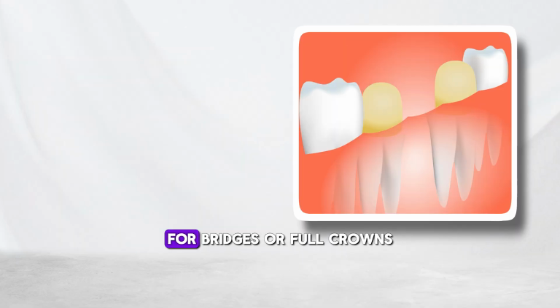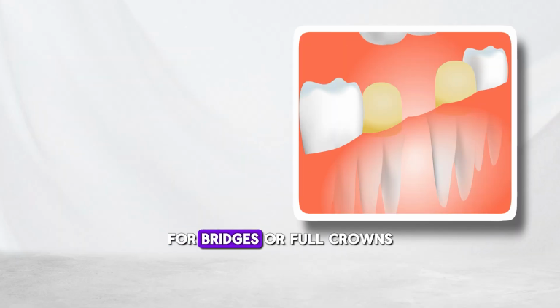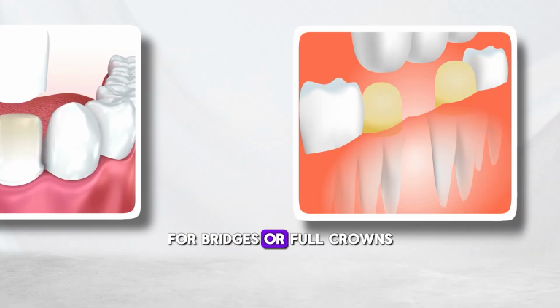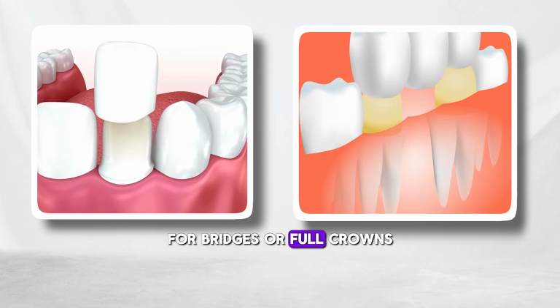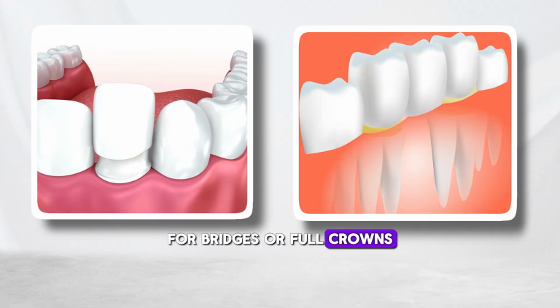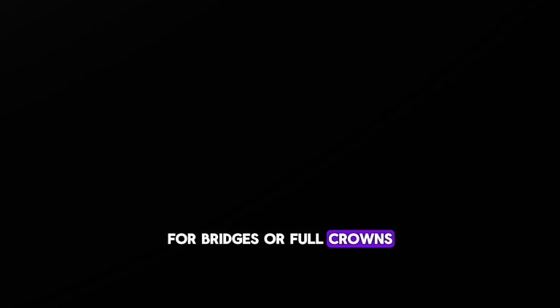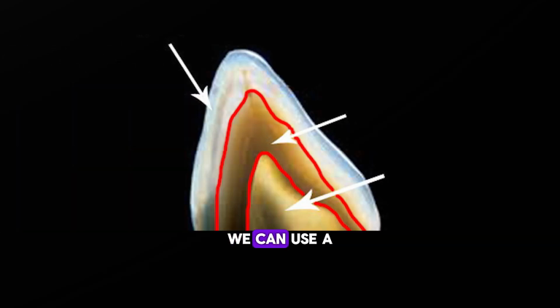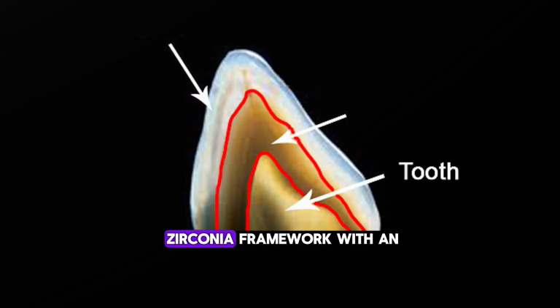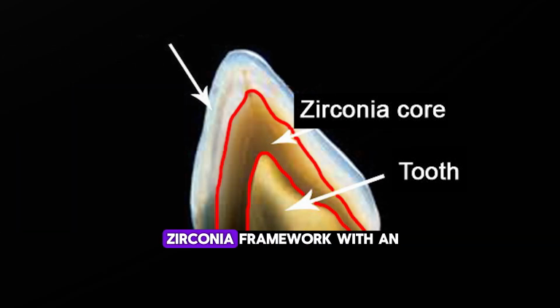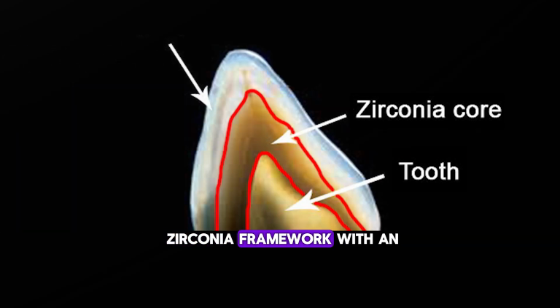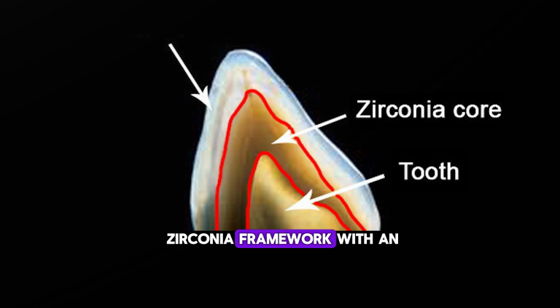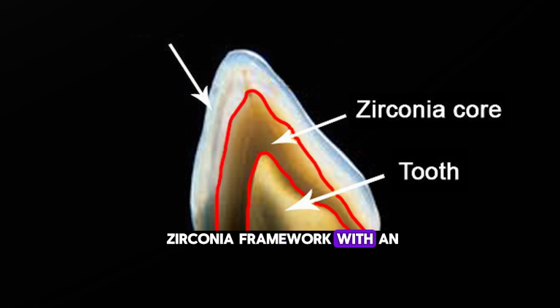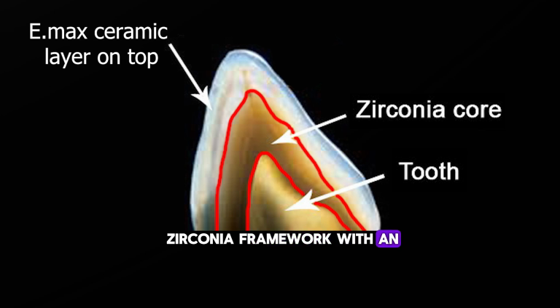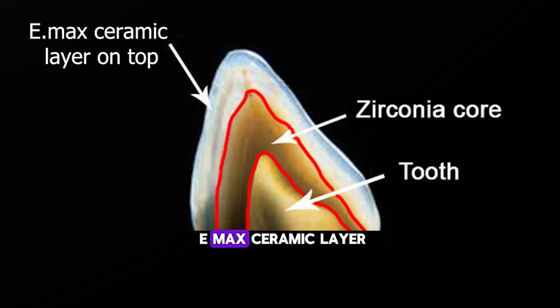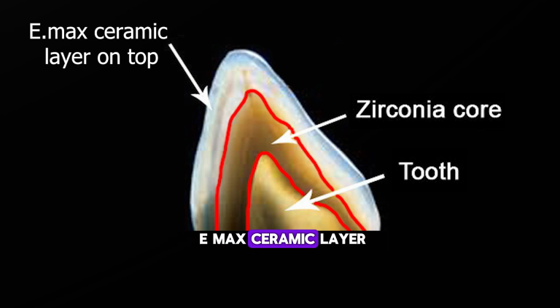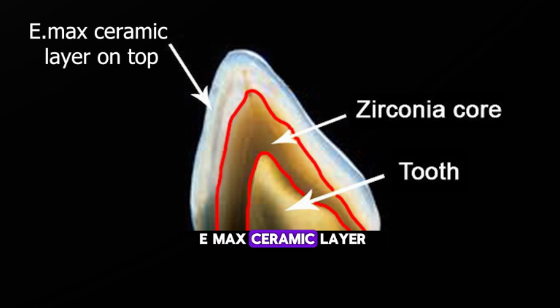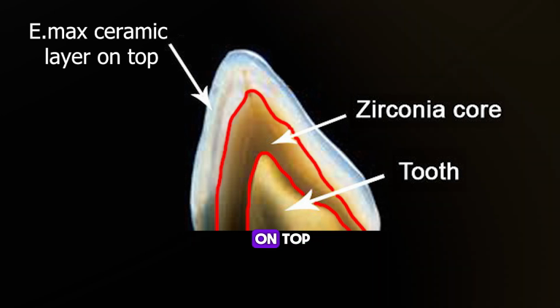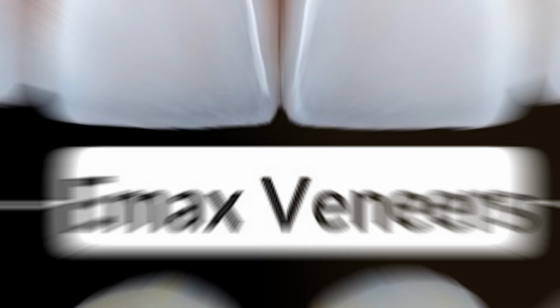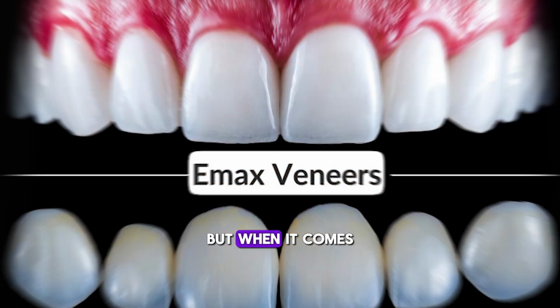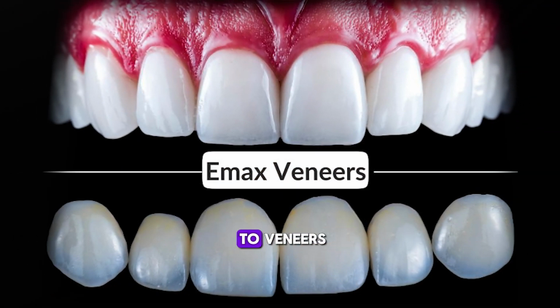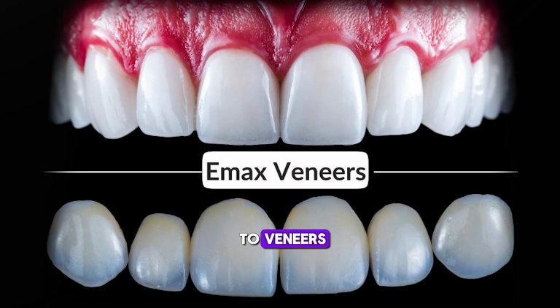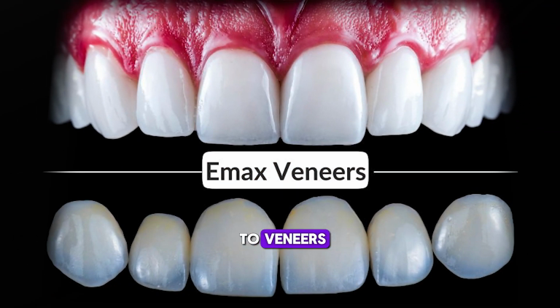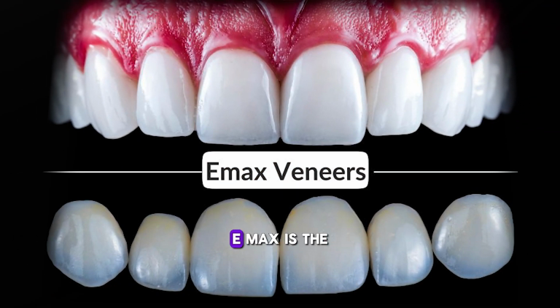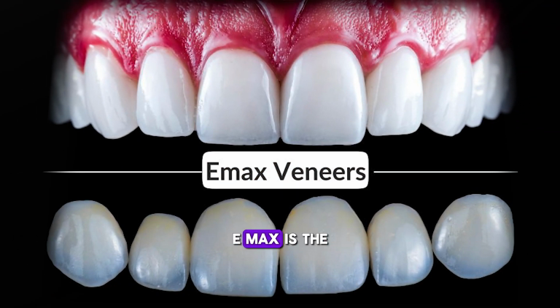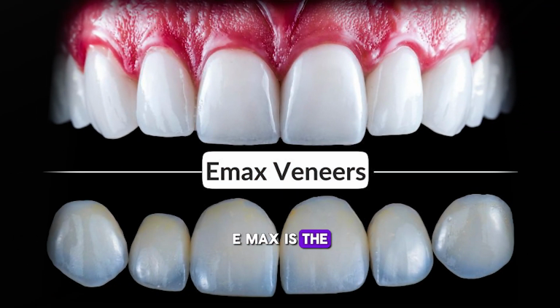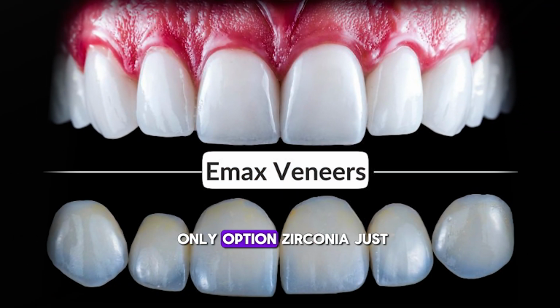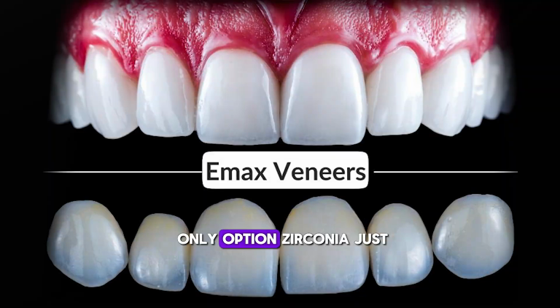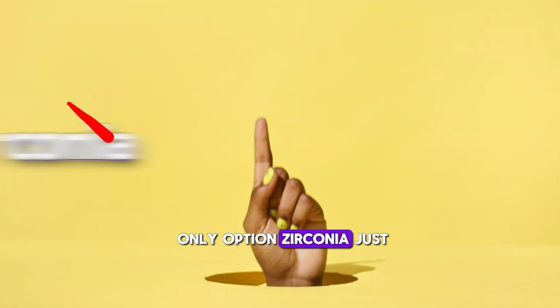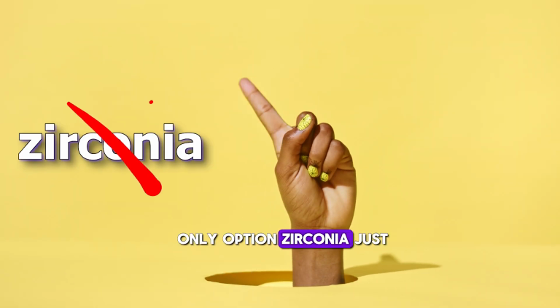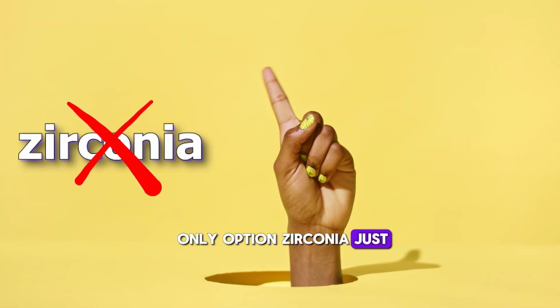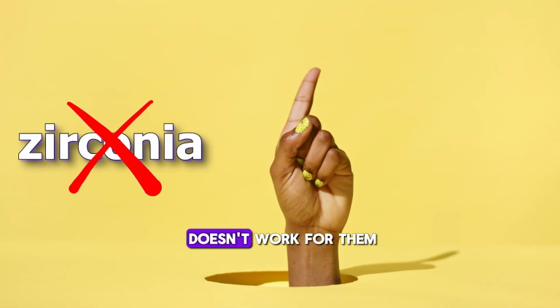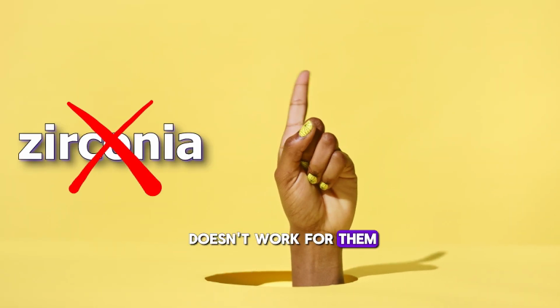For bridges or full crowns, we can use a zirconia framework with an Emax ceramic layer on top. But when it comes to veneers, Emax is the only option — zirconia just doesn't work for them.